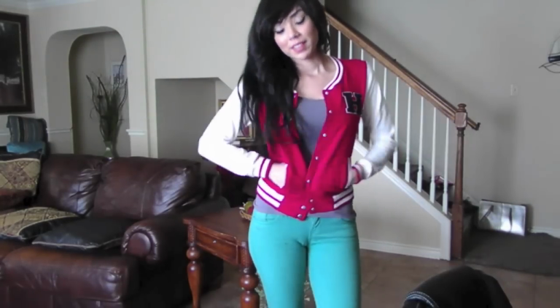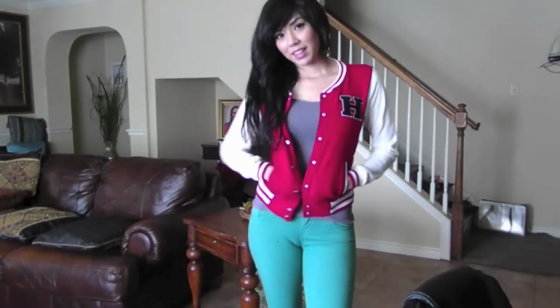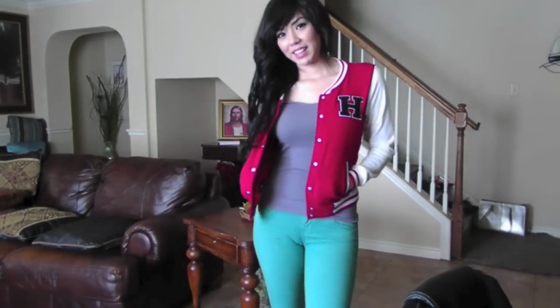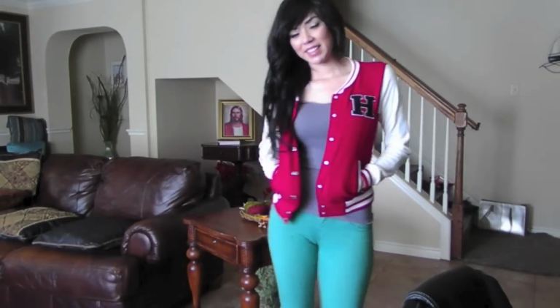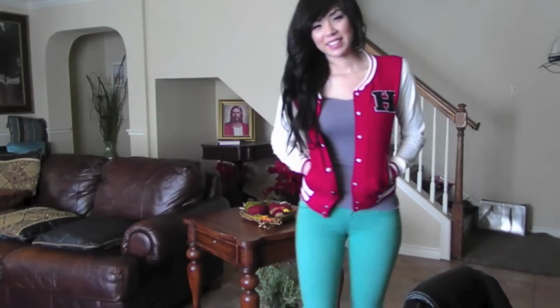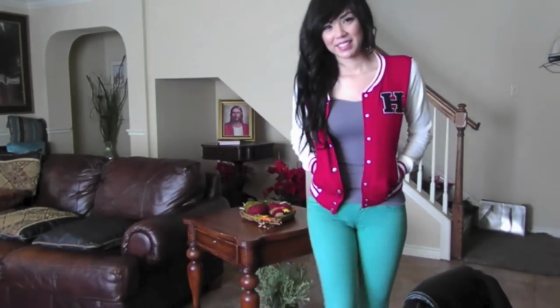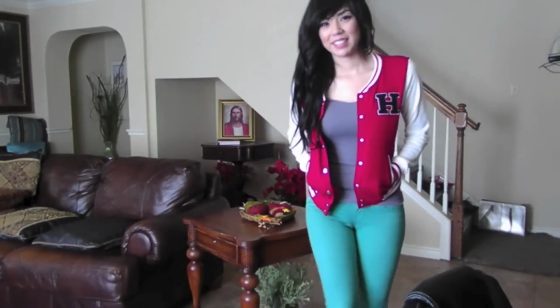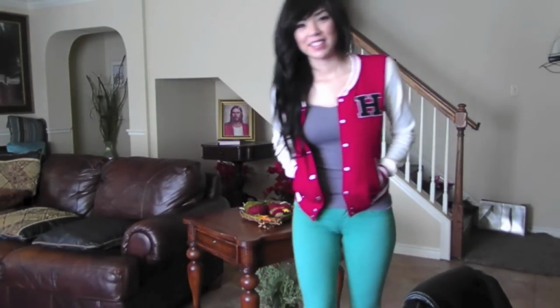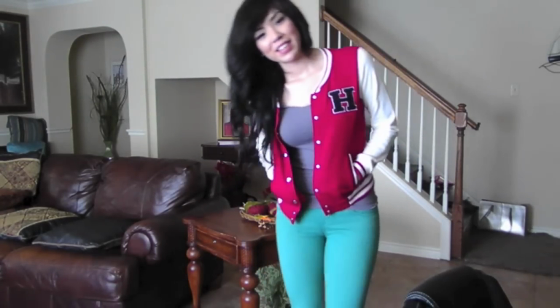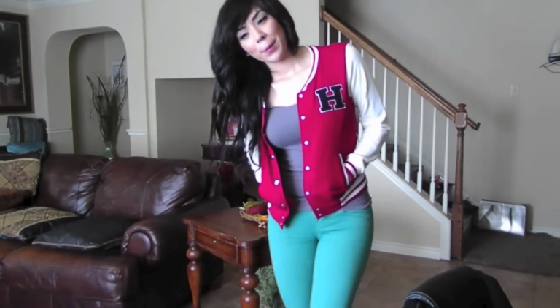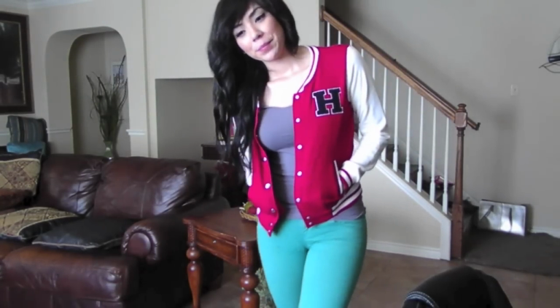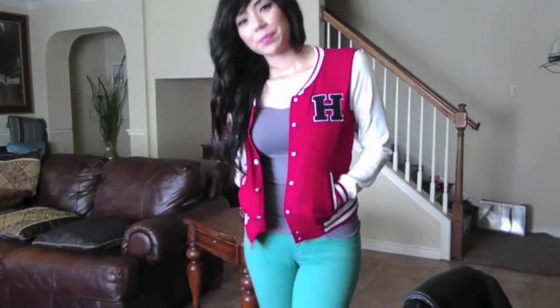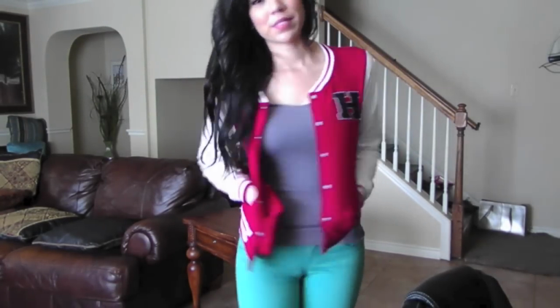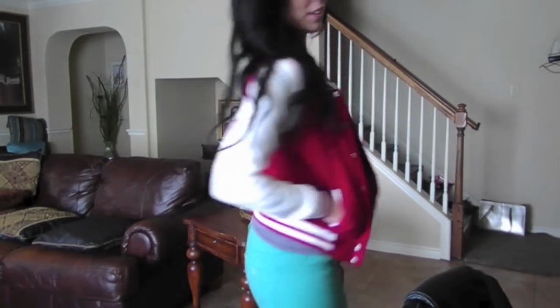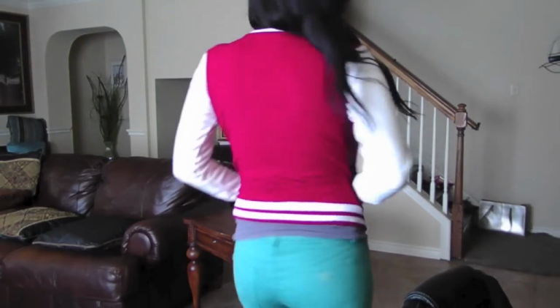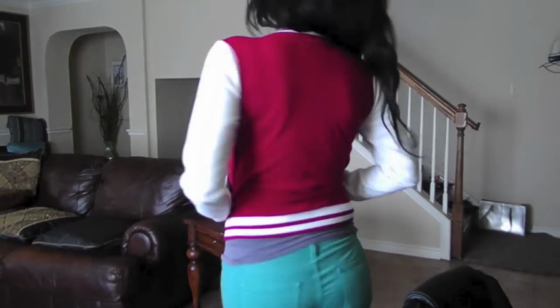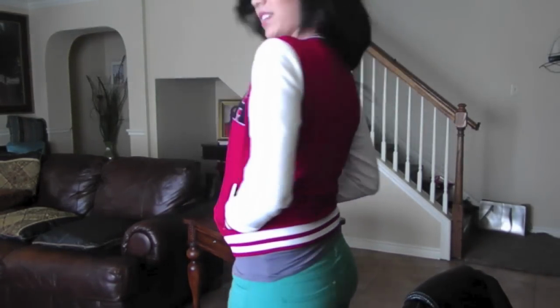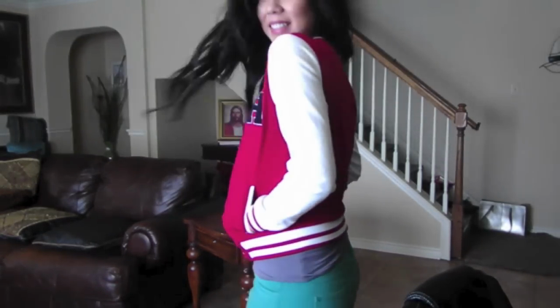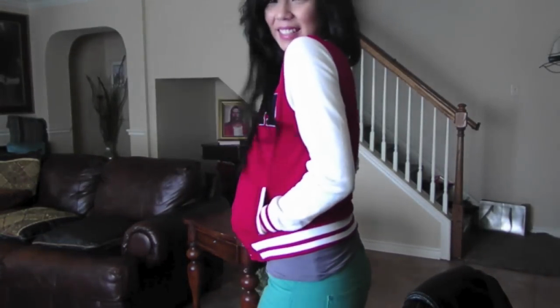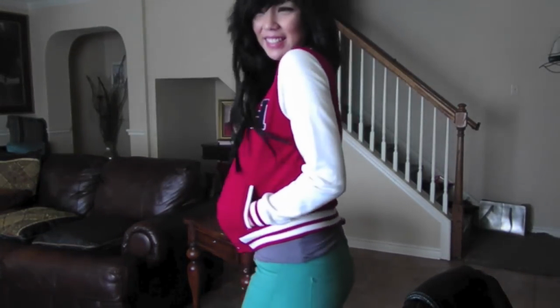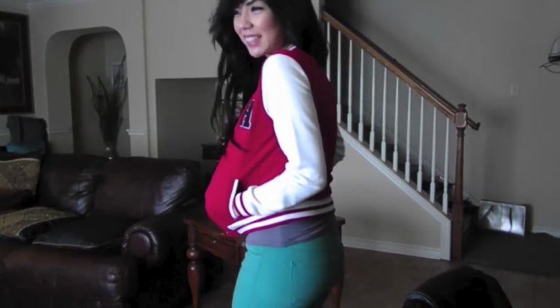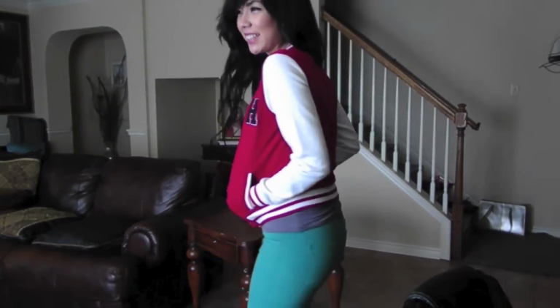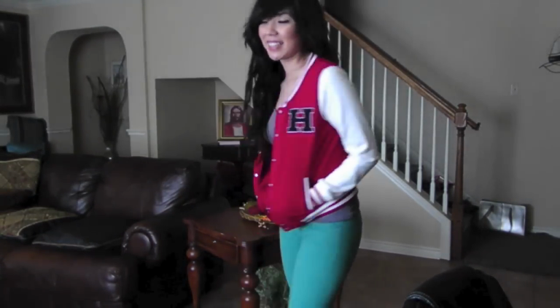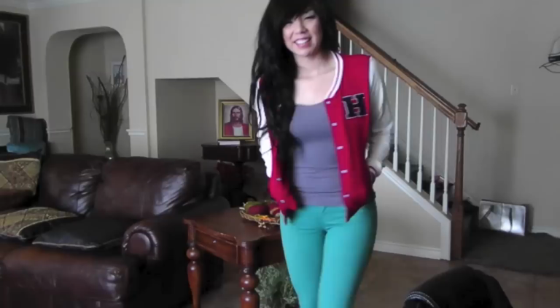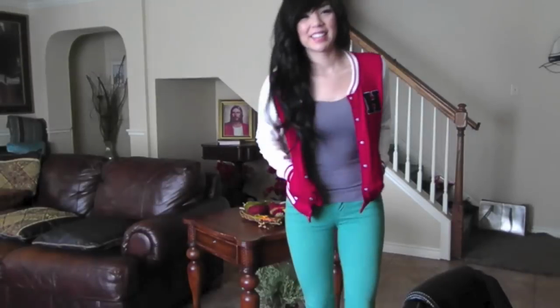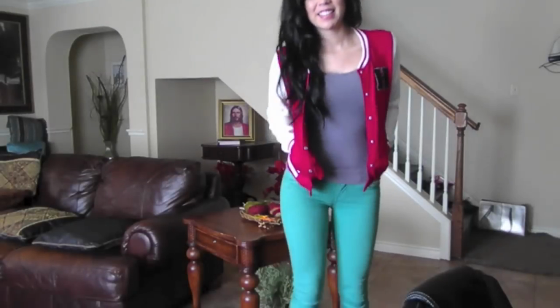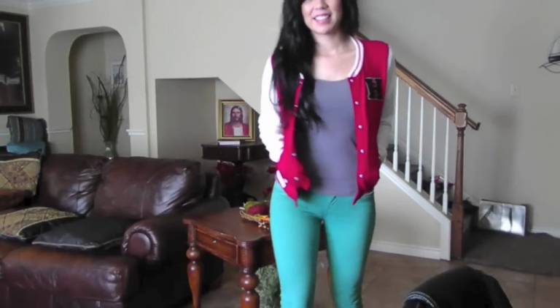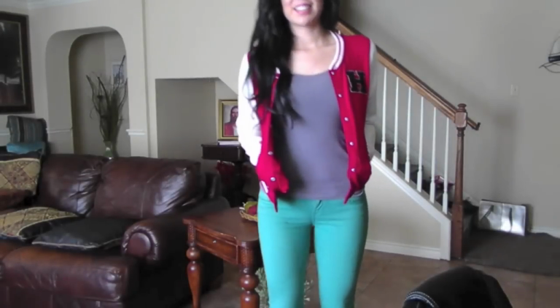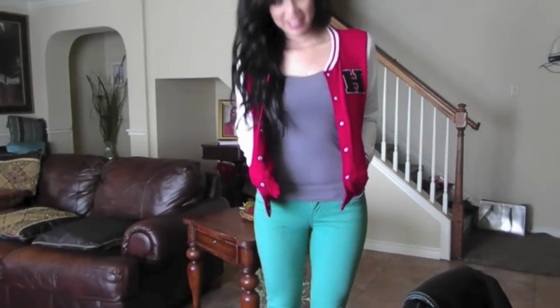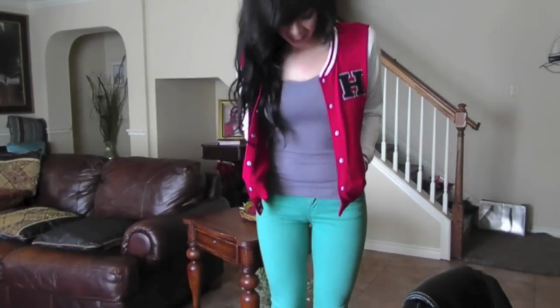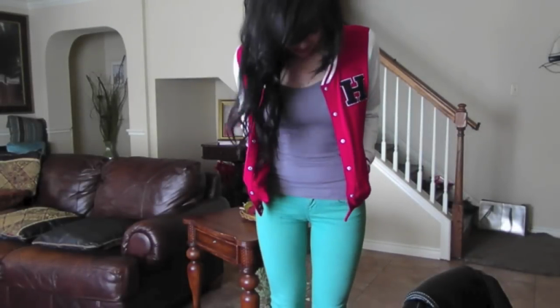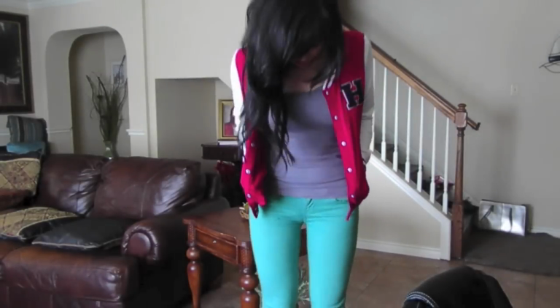Here, I was totally in school mode, so I'm wearing a varsity jacket from Forever 21 and just a regular gray tank top.